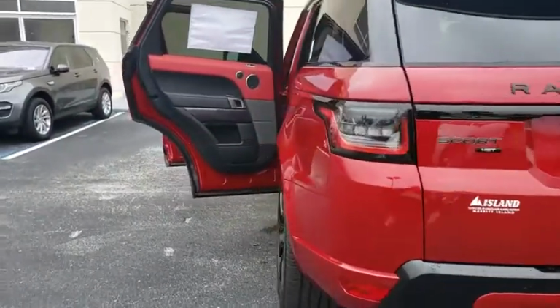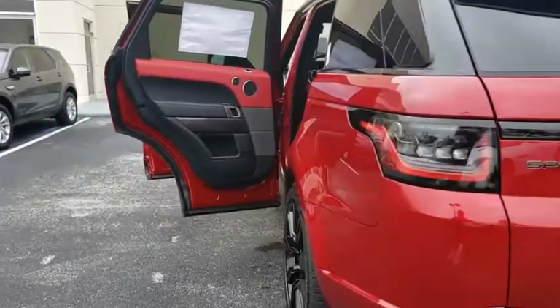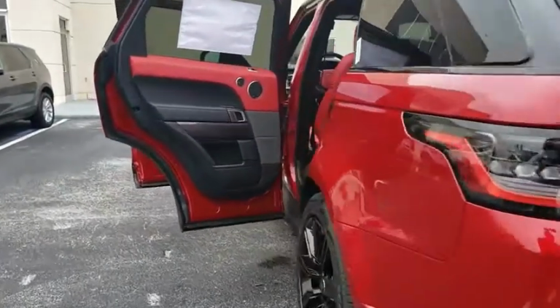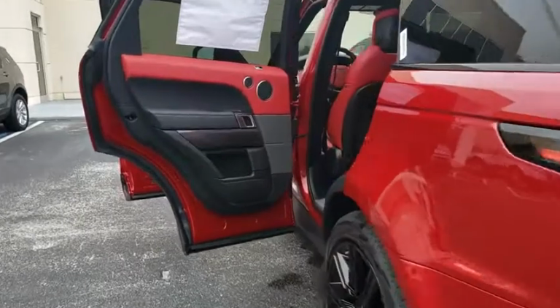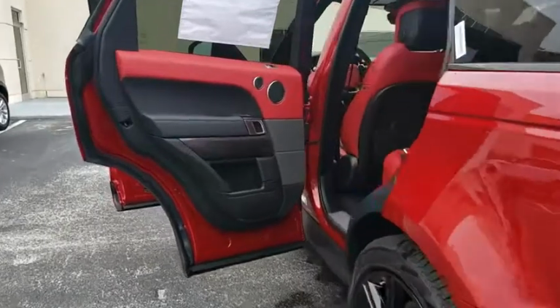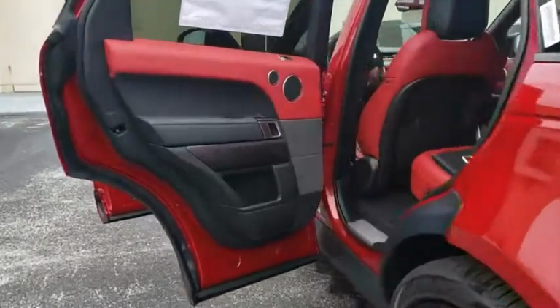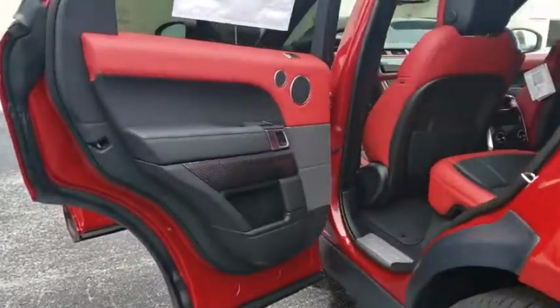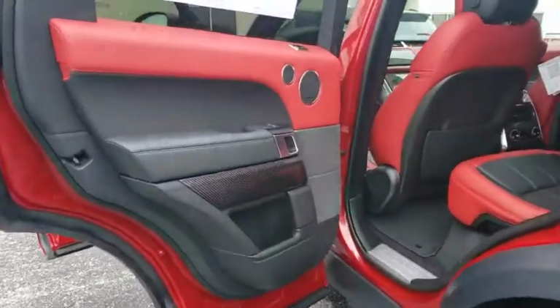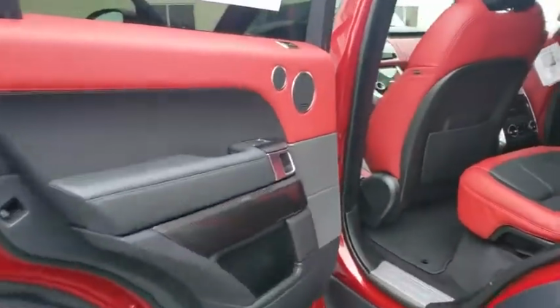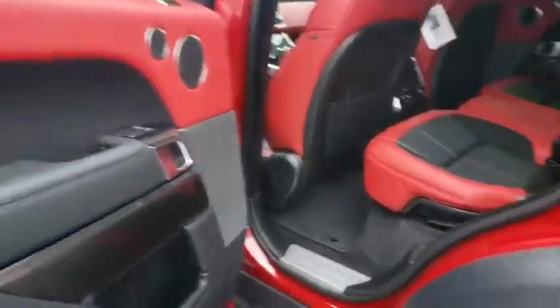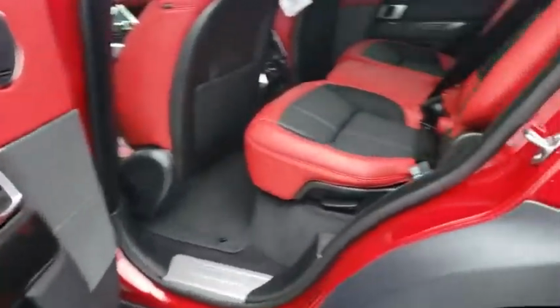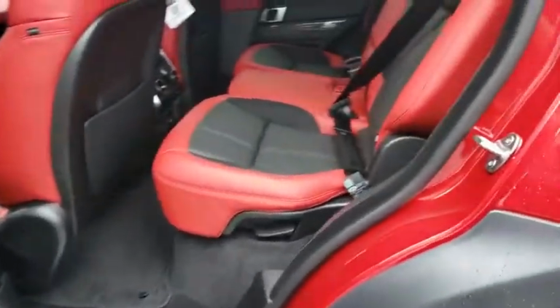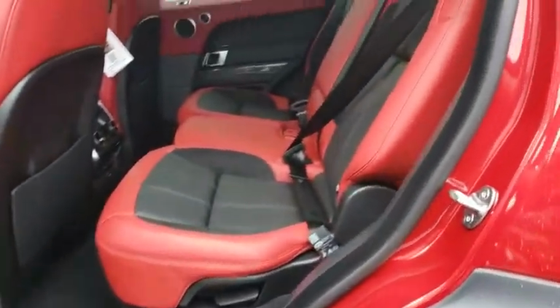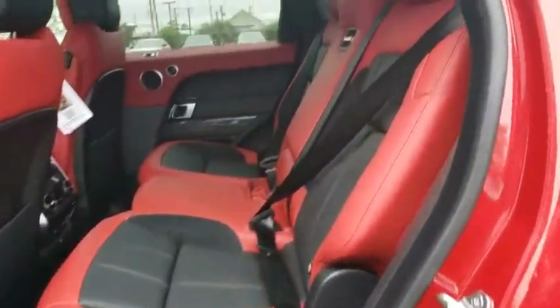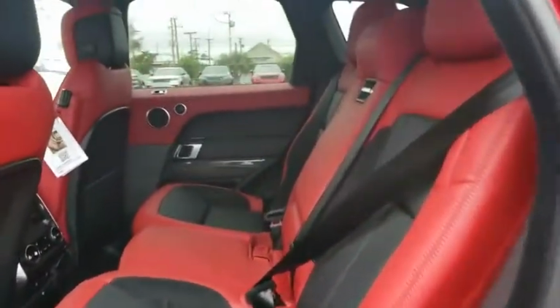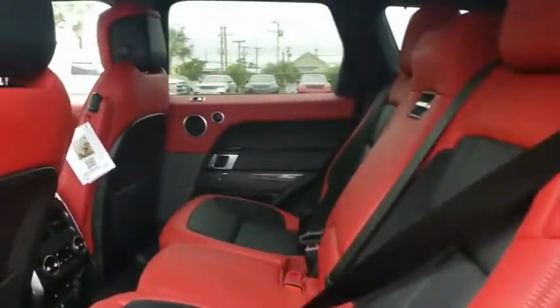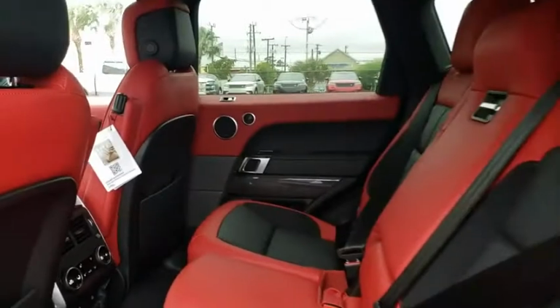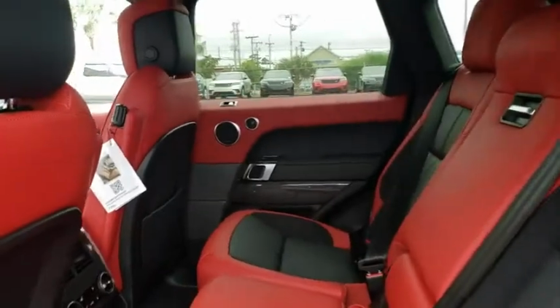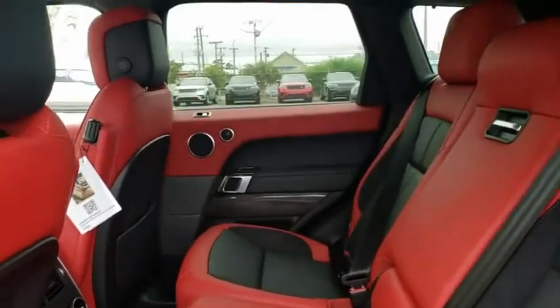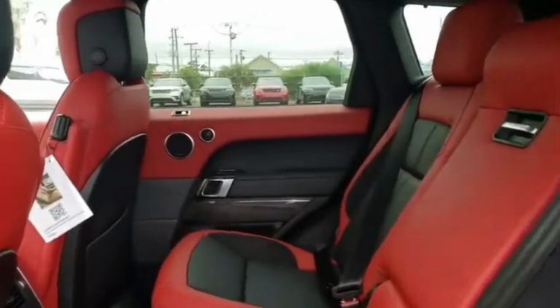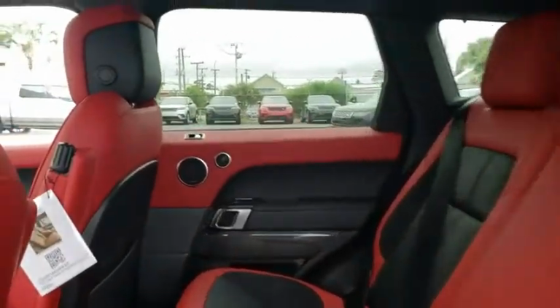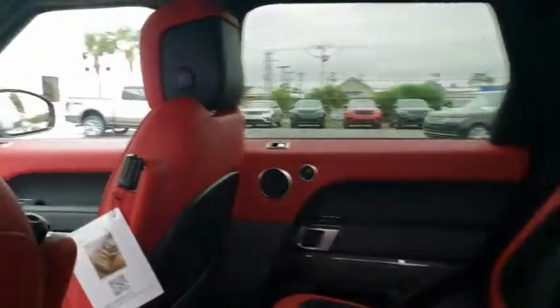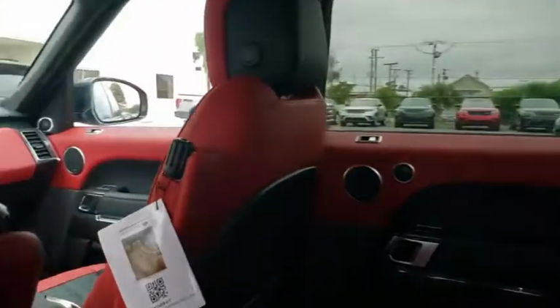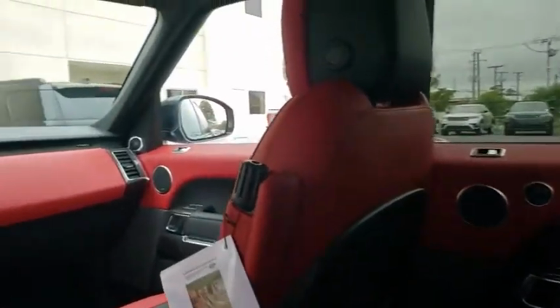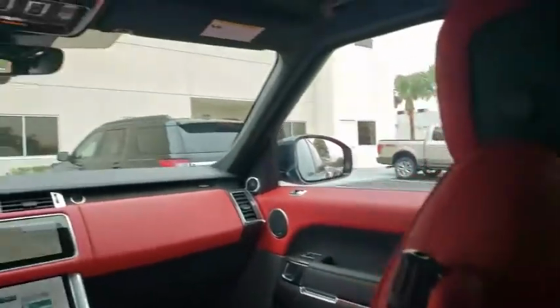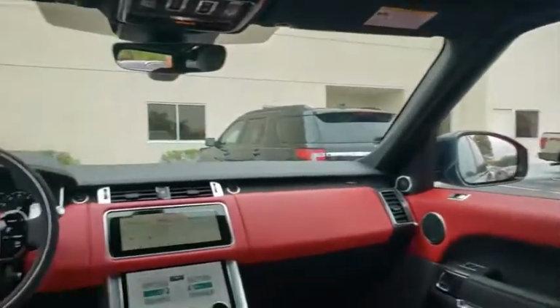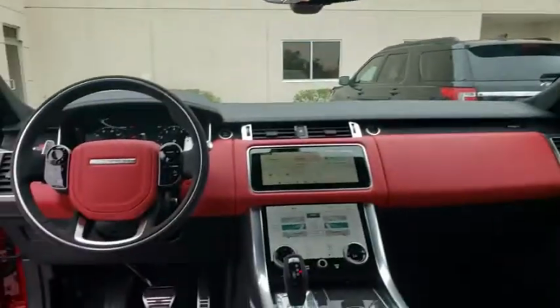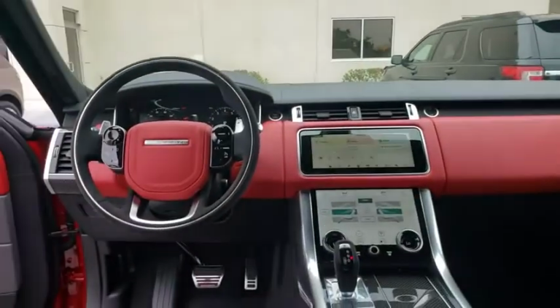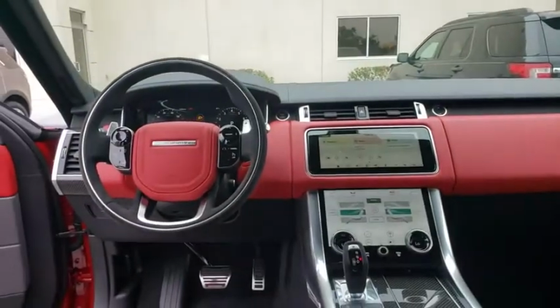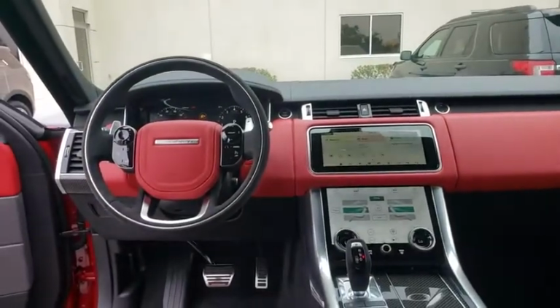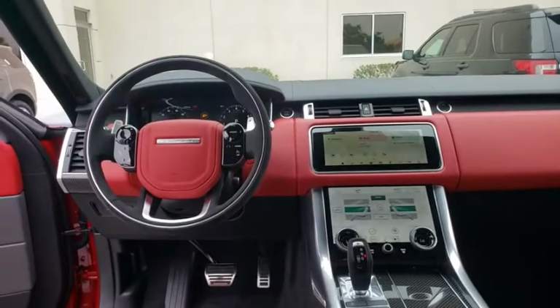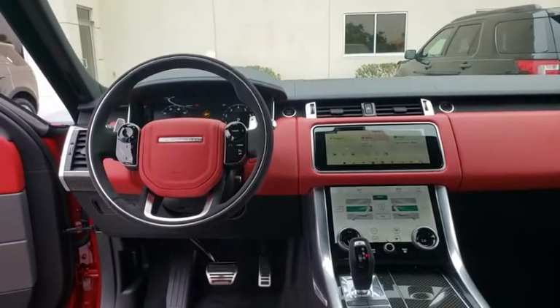Back-up camera, power liftgate, keyless entry, power passenger seat, navigation system, remote engine start, traction control, stability control, steering wheel audio control, anti-lock braking system.